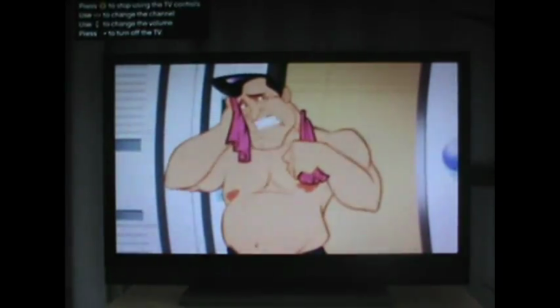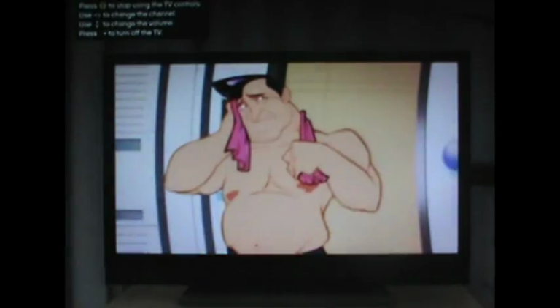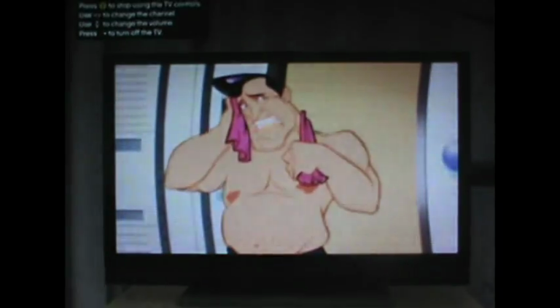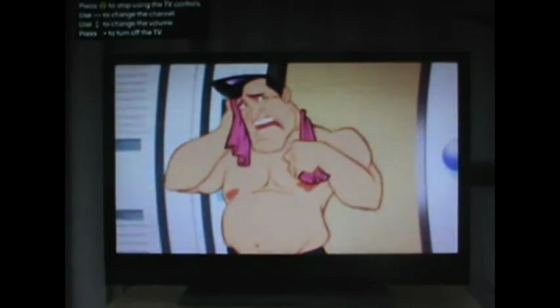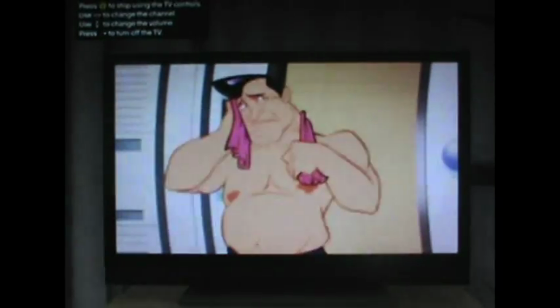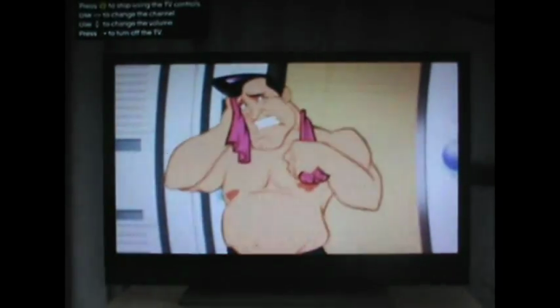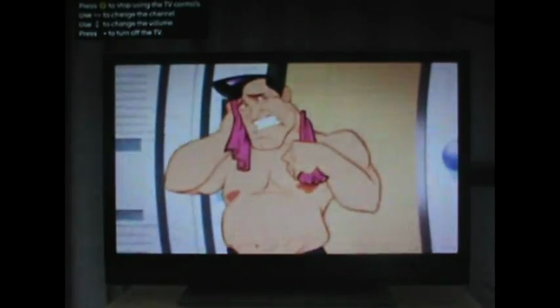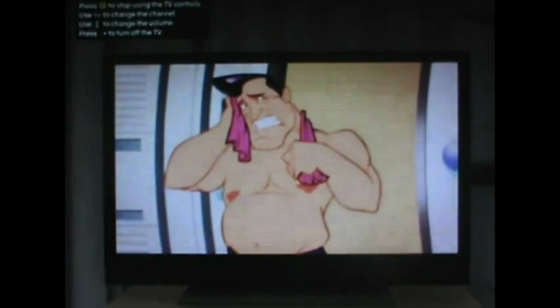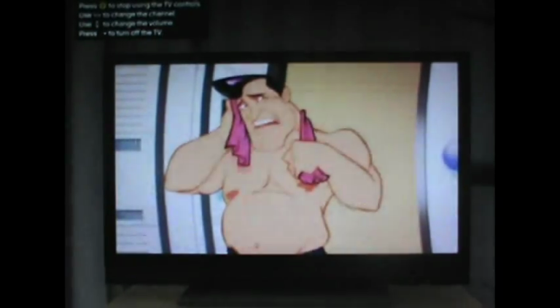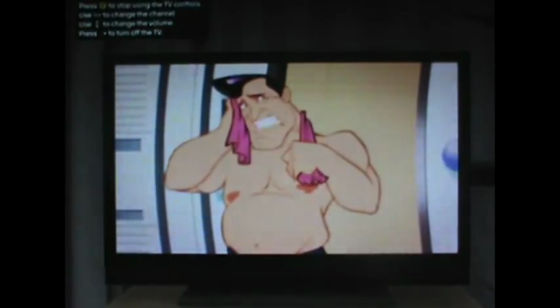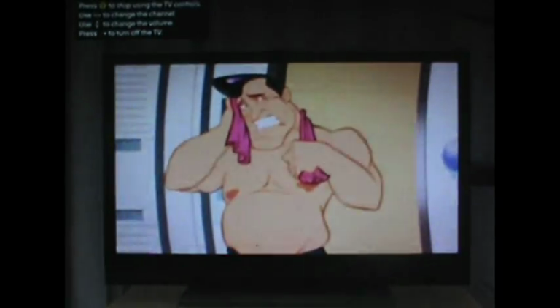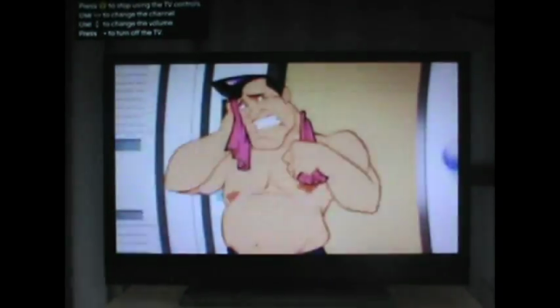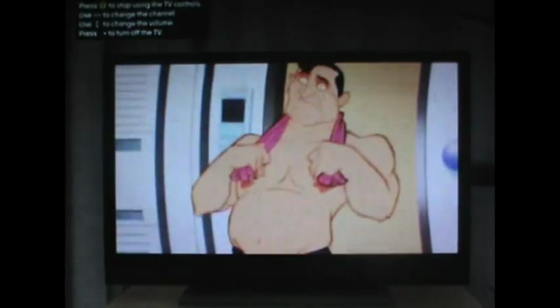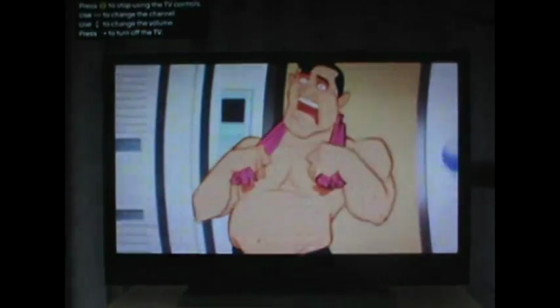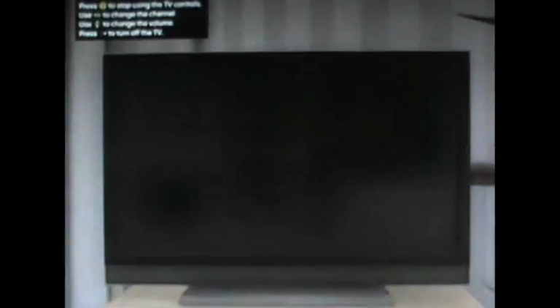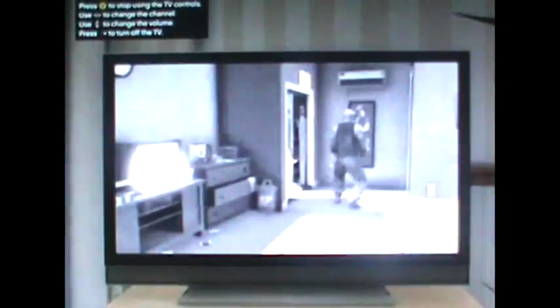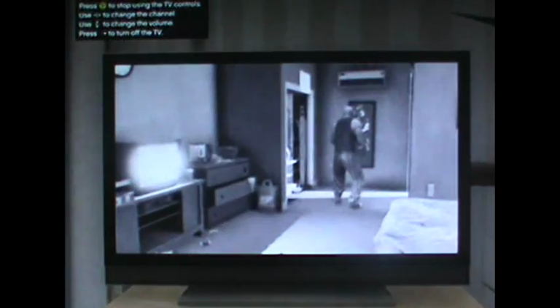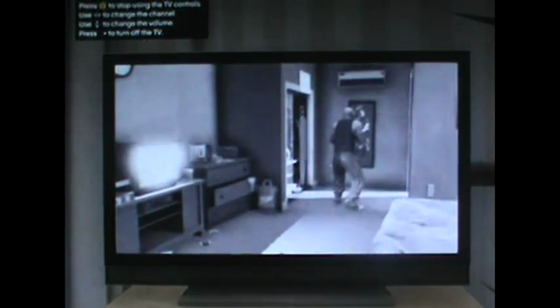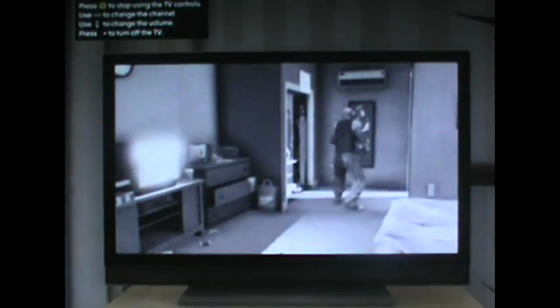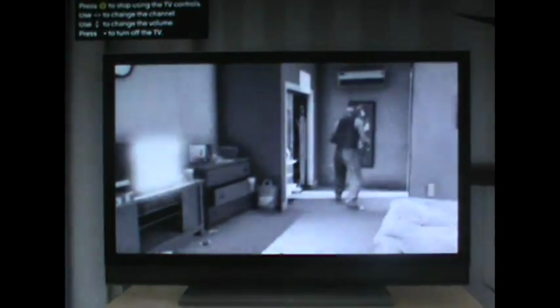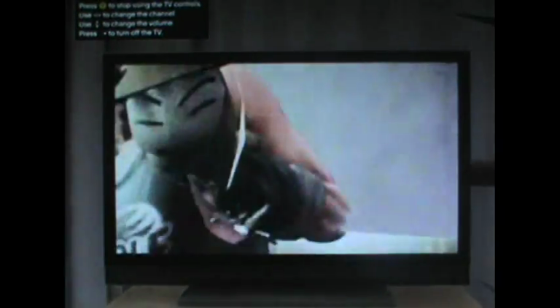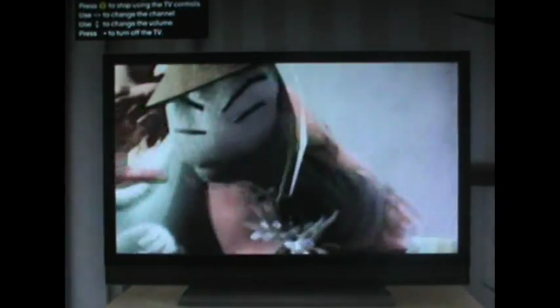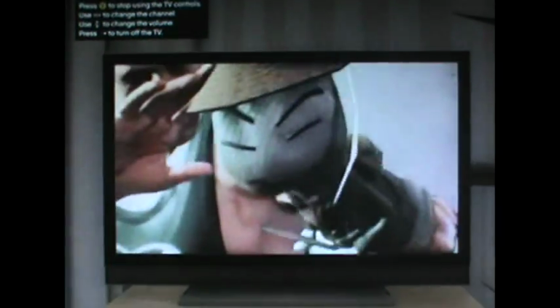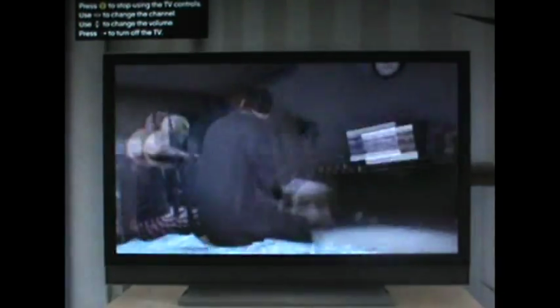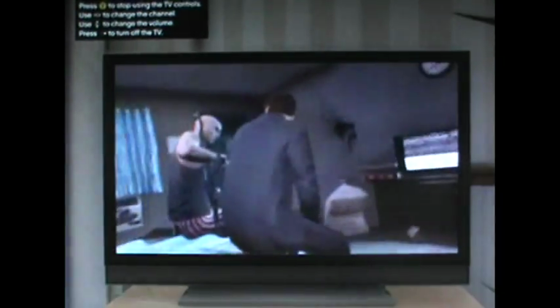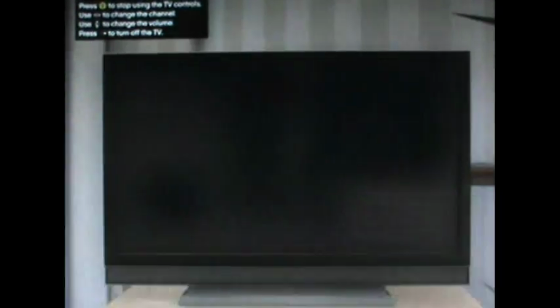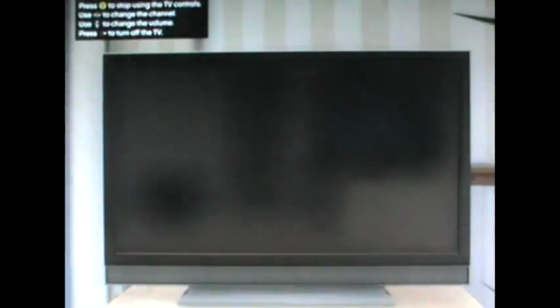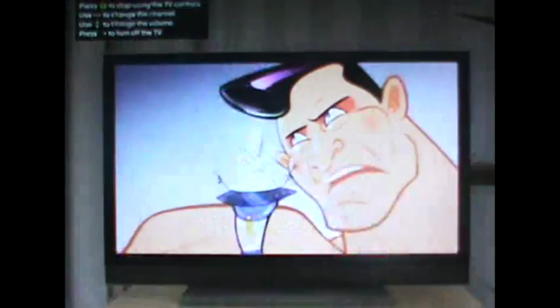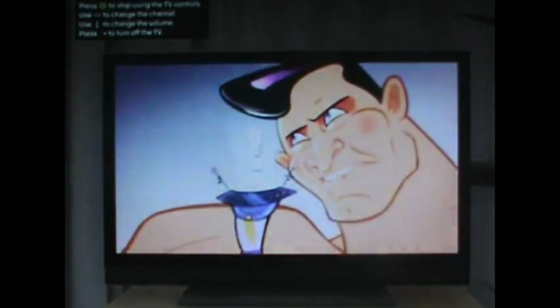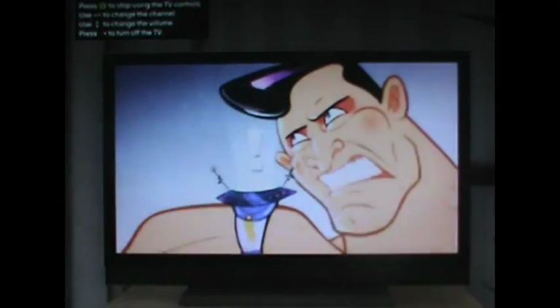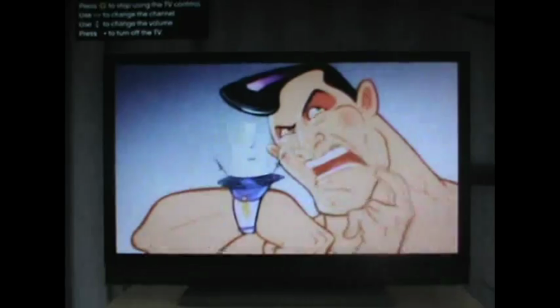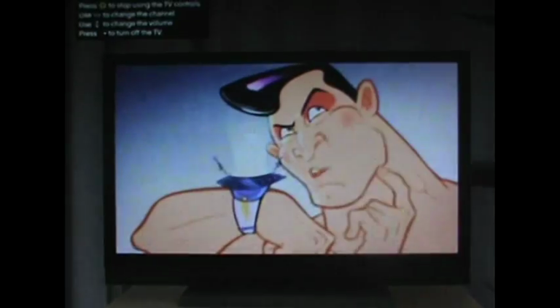It looks like he's just come out of the shower, that Superman. Okay, we're not going to see this part — I just like the Superman version.